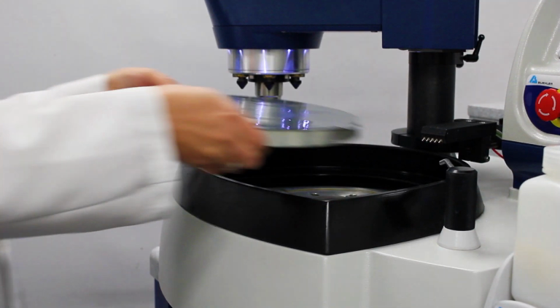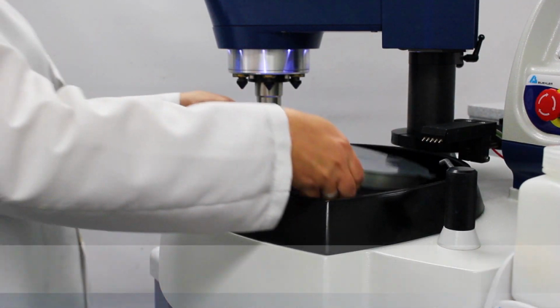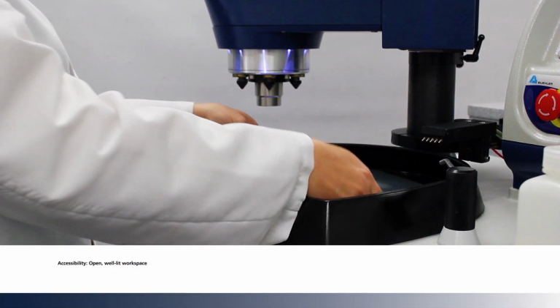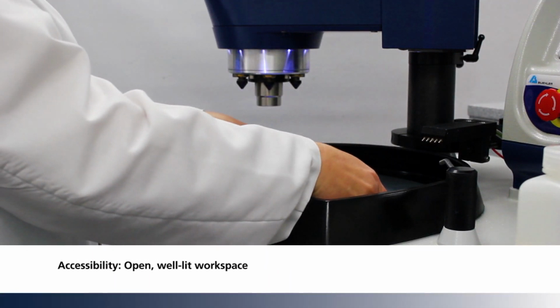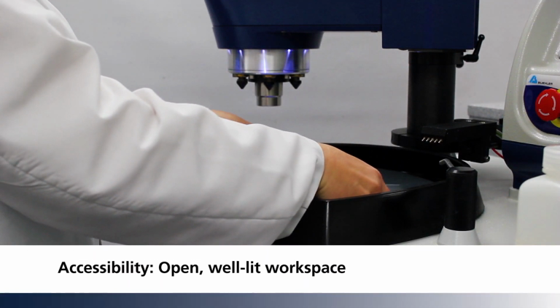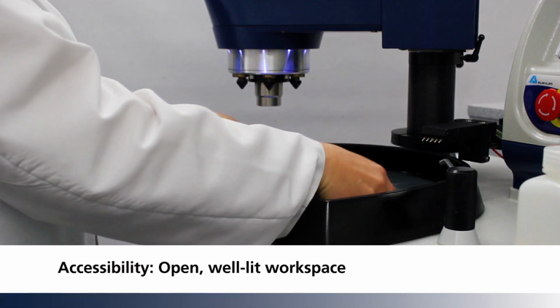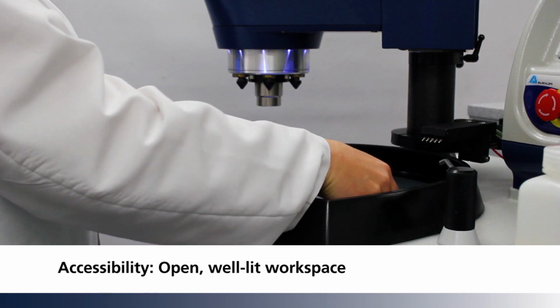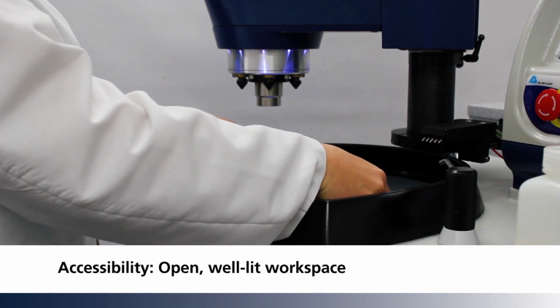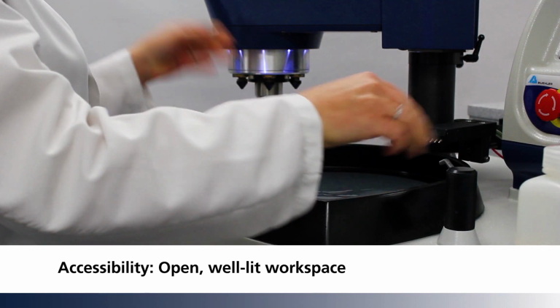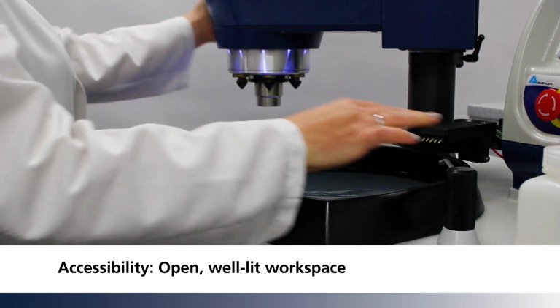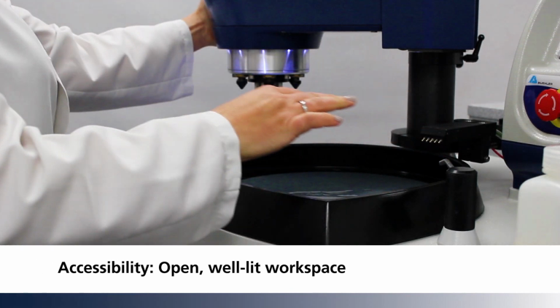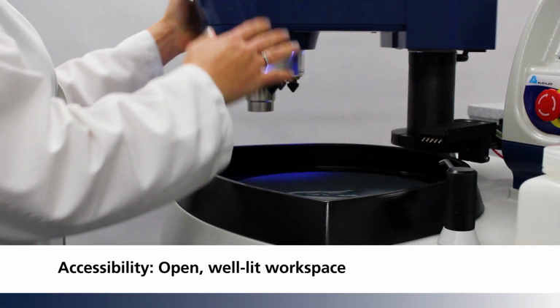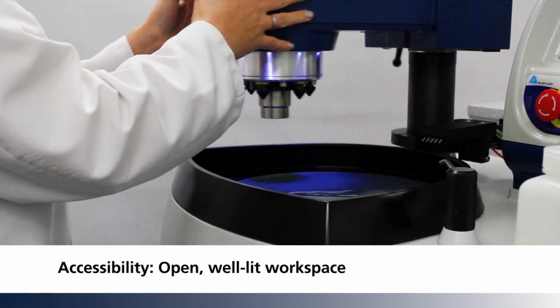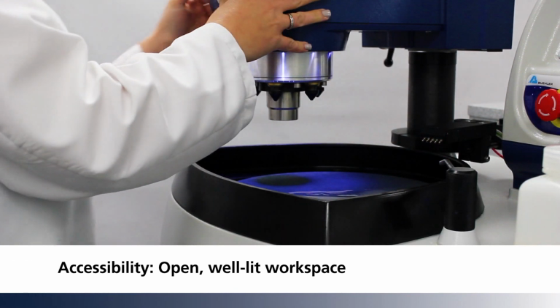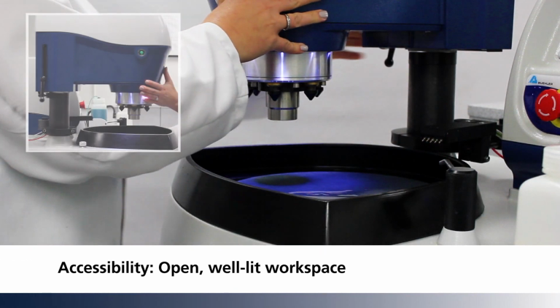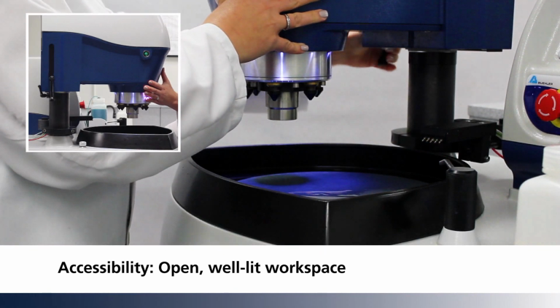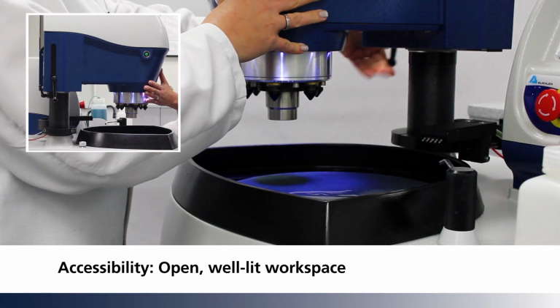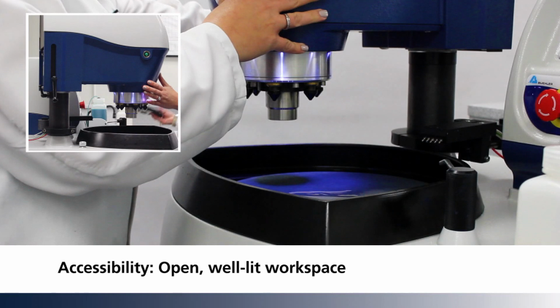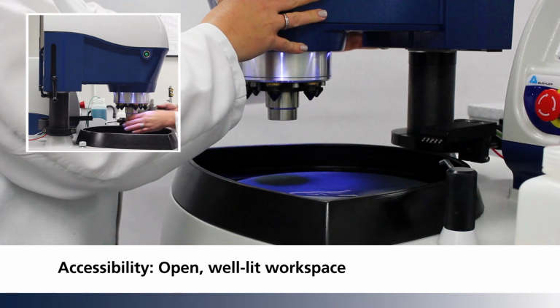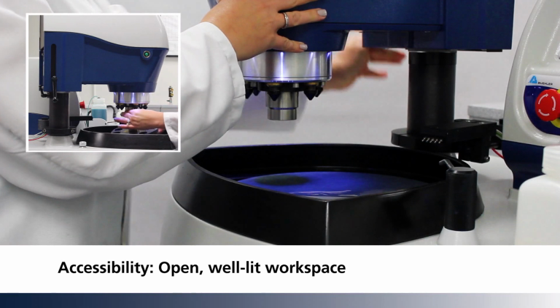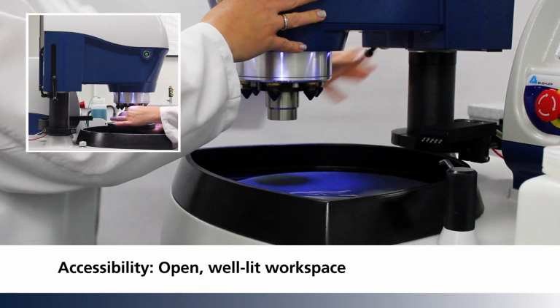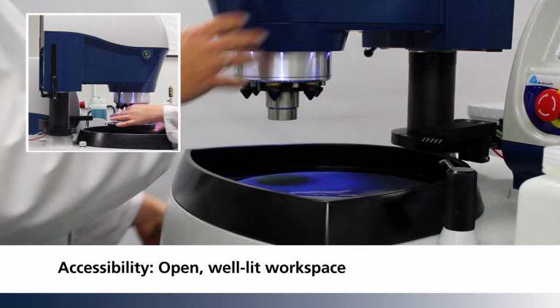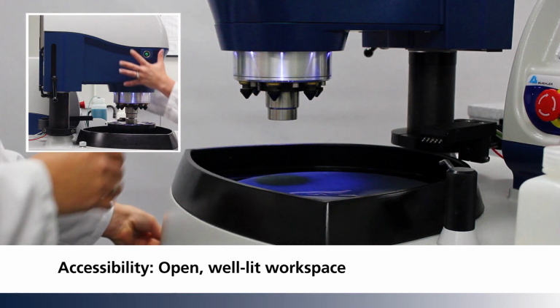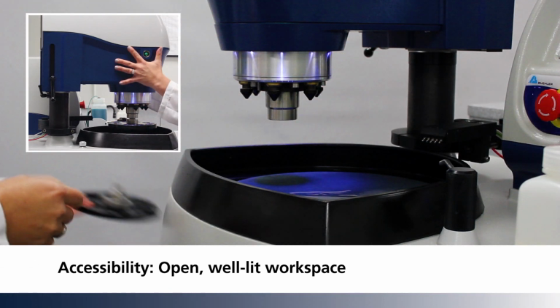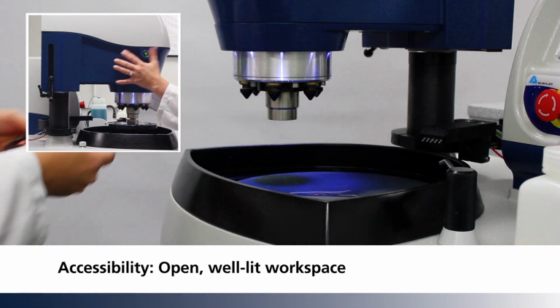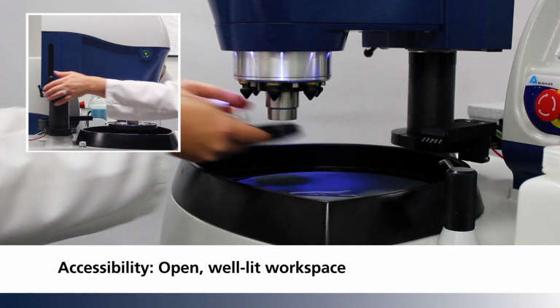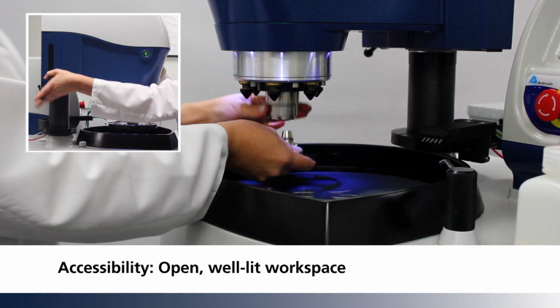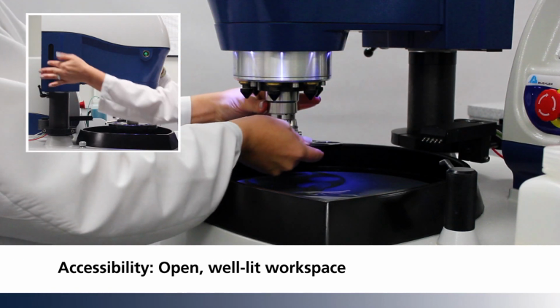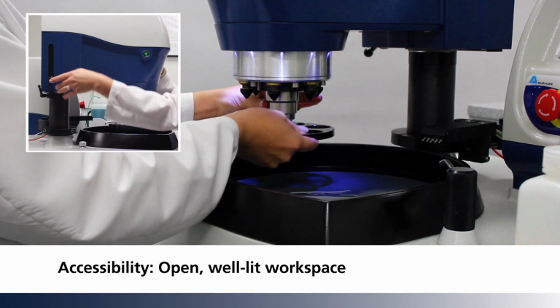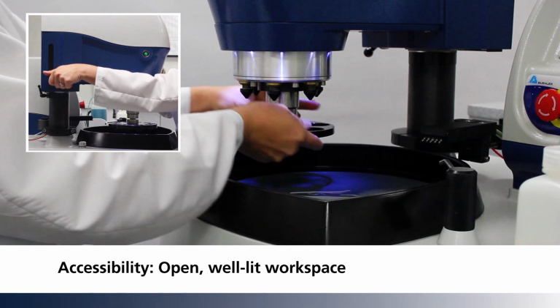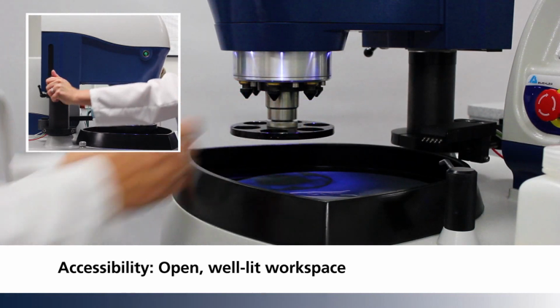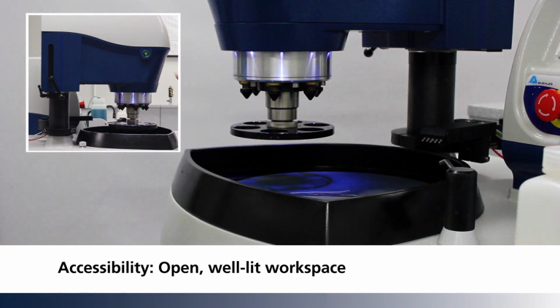With the open D-shaped workspace and LED lighting, specimen holder changes are easily accomplished. The well-lit space also makes it easy to adjust the holder location.